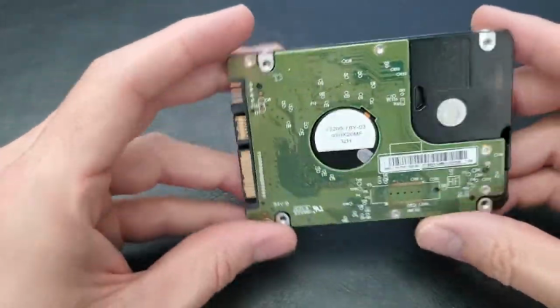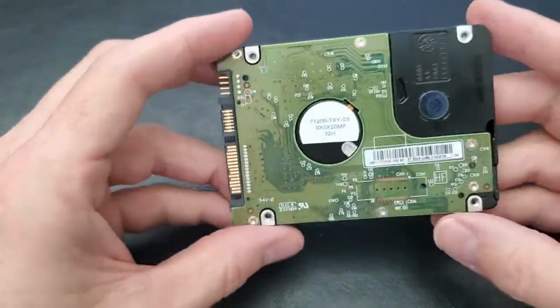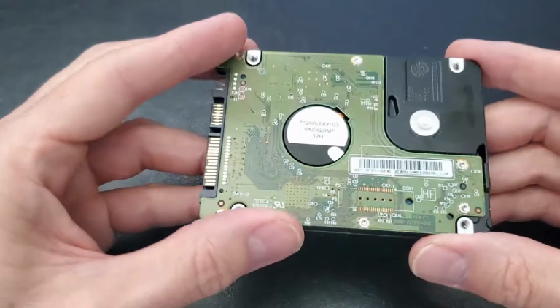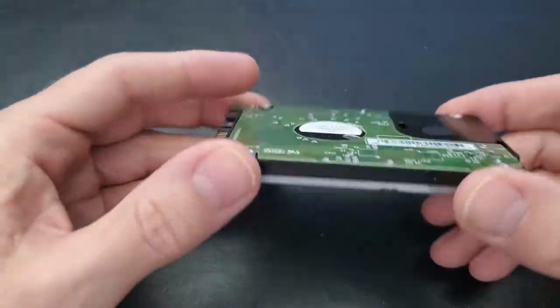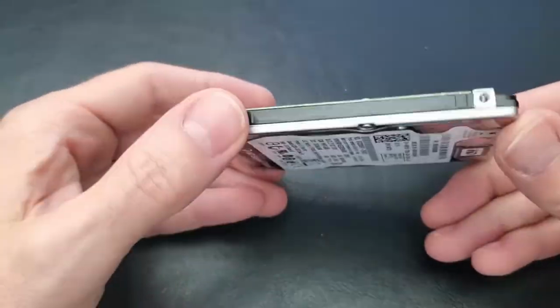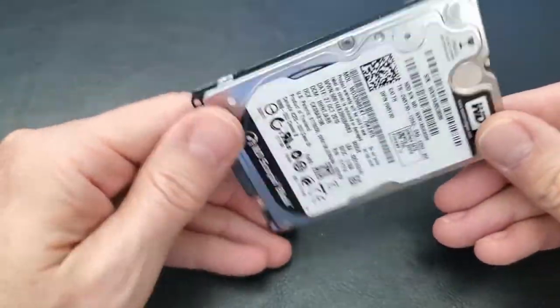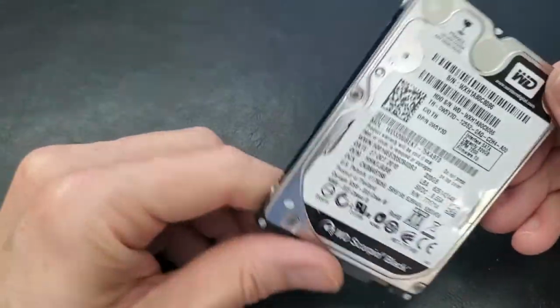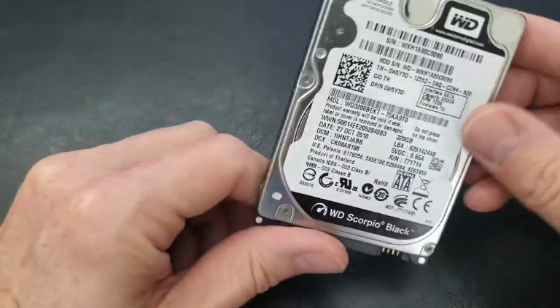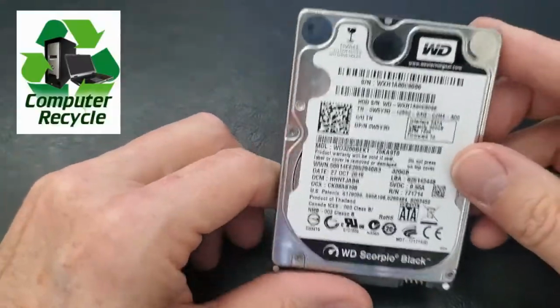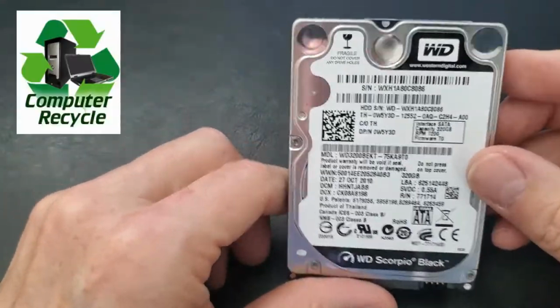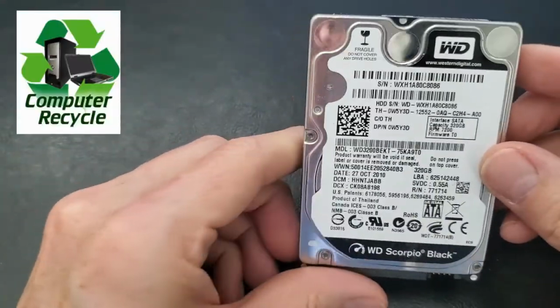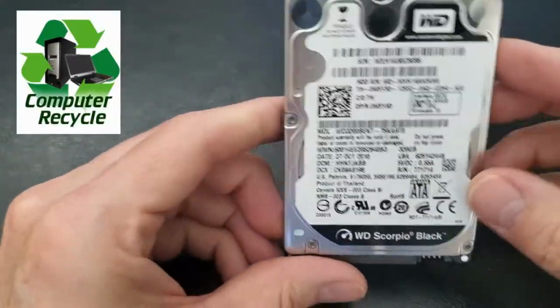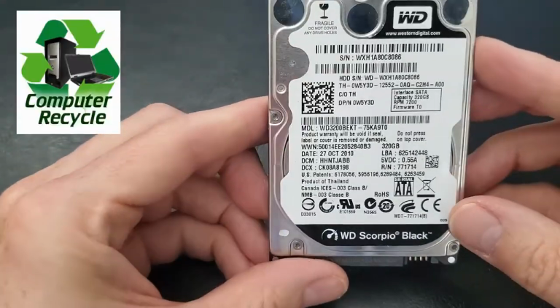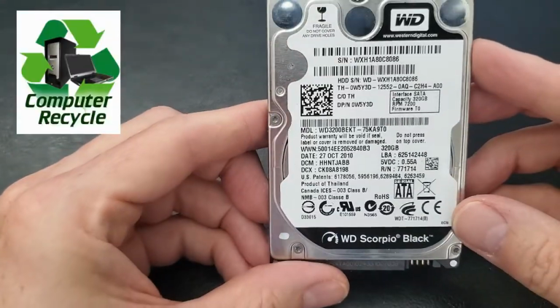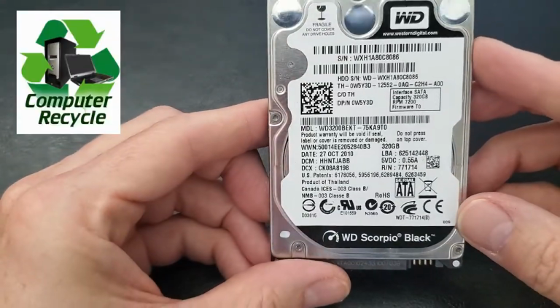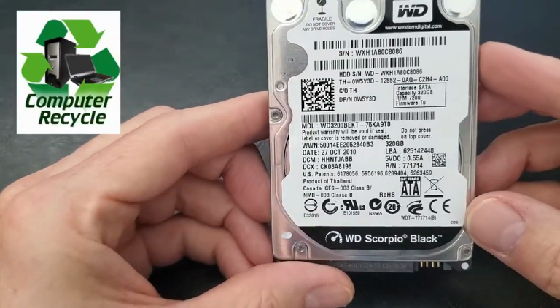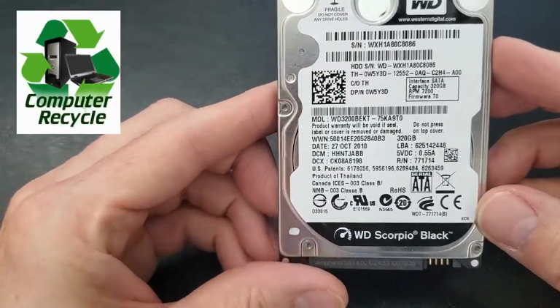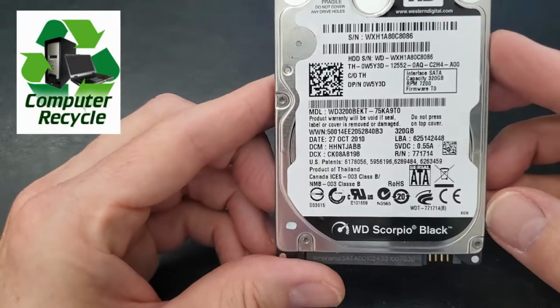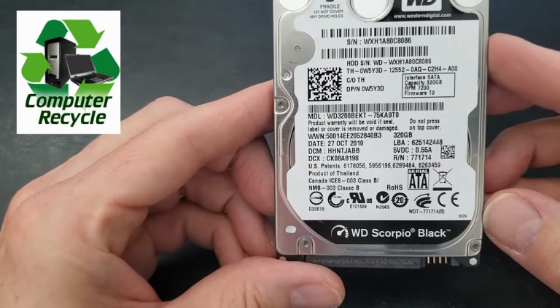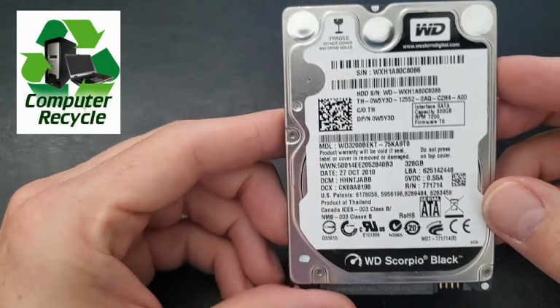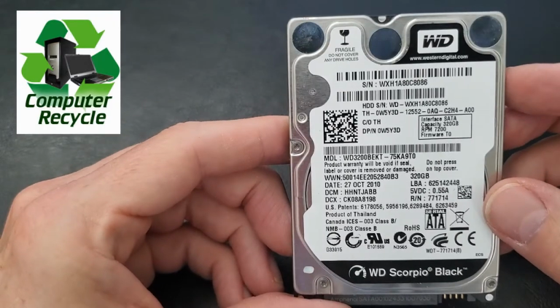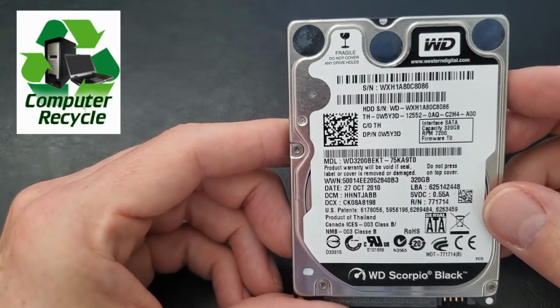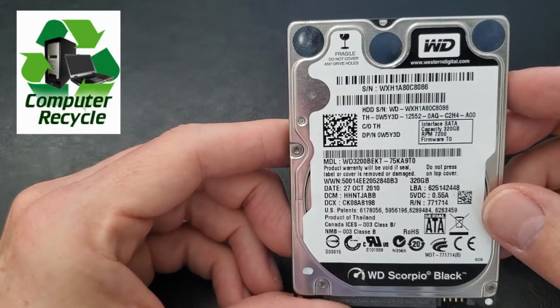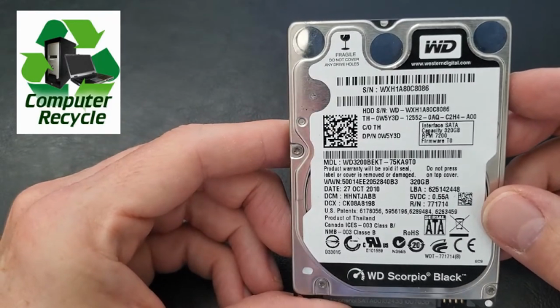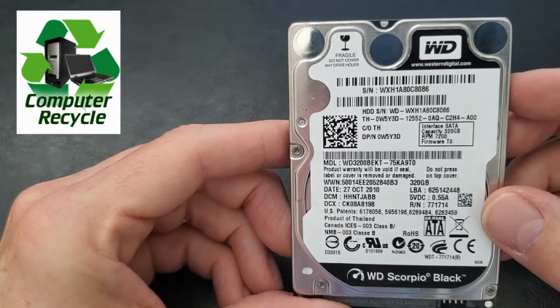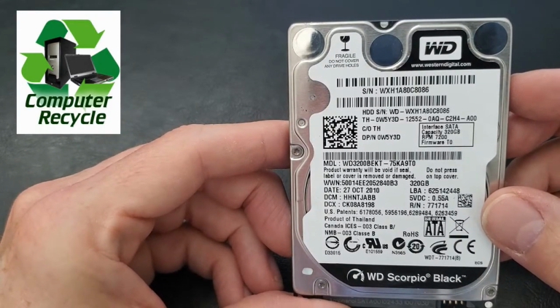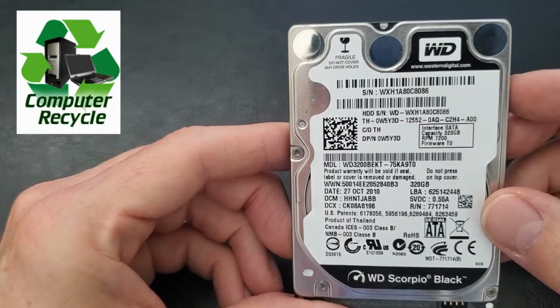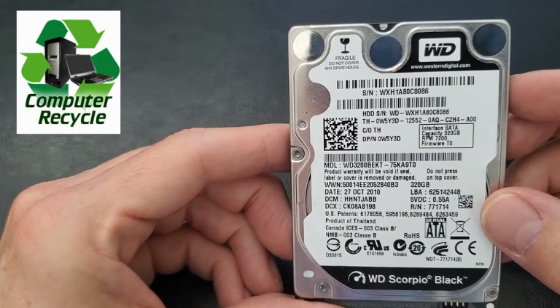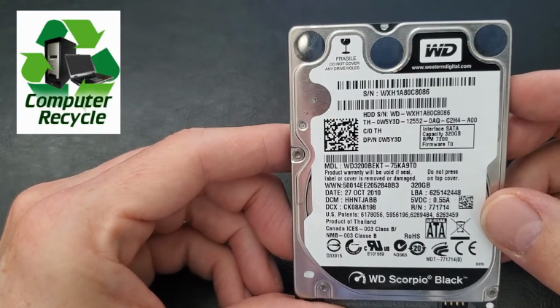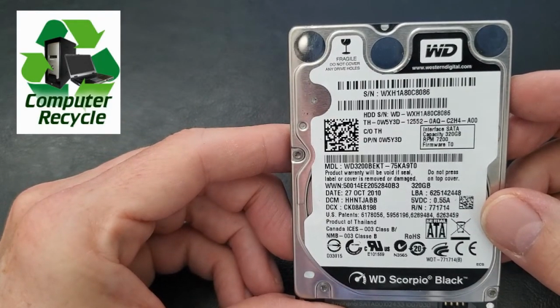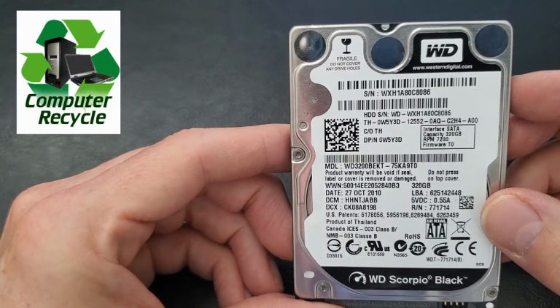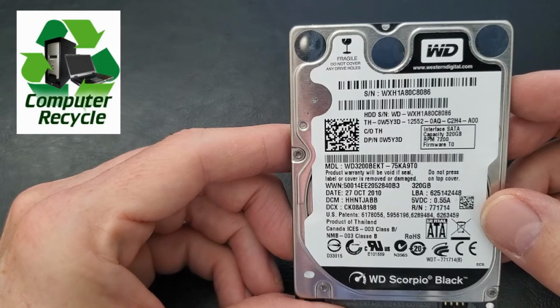Now I can take the rest of the parts to my local recycle shop. Remember, always remove your hard drive before you recycle your laptop — you don't want anybody stealing your data or personal information.